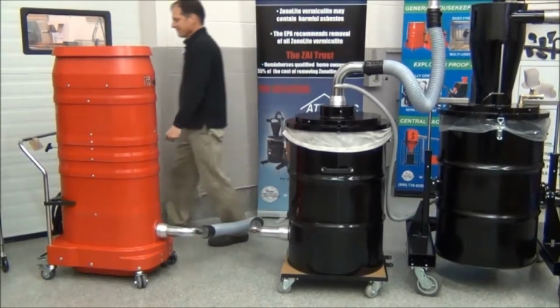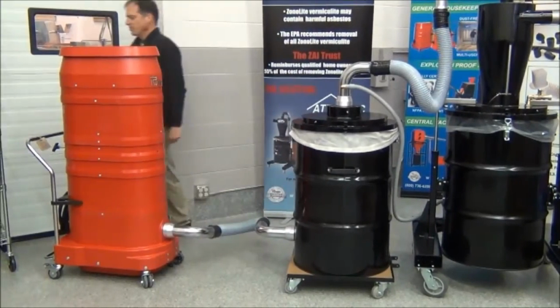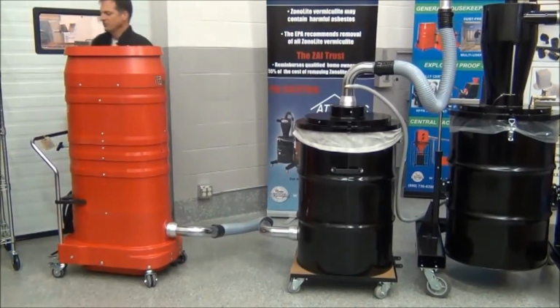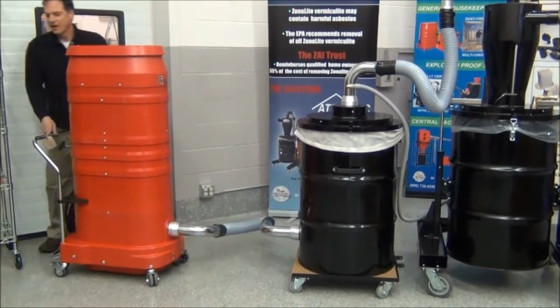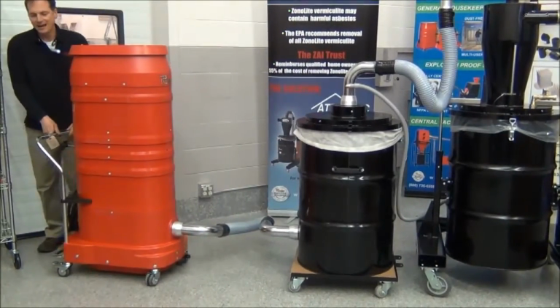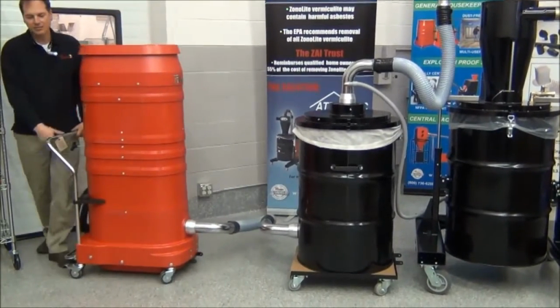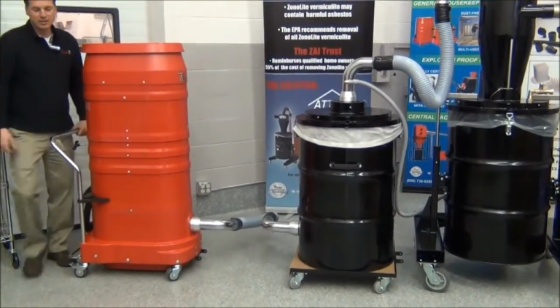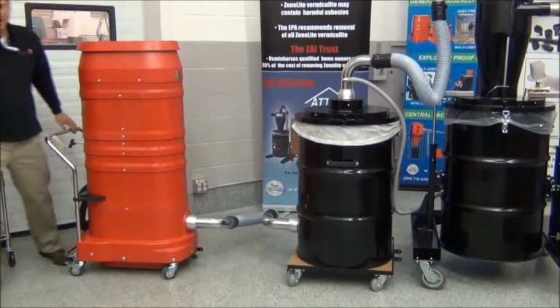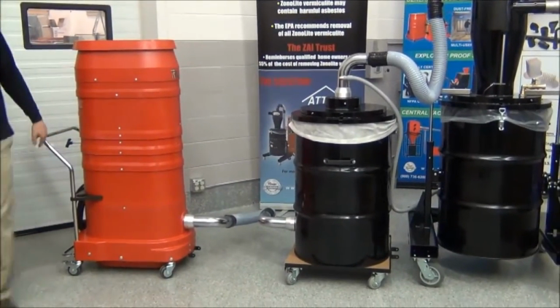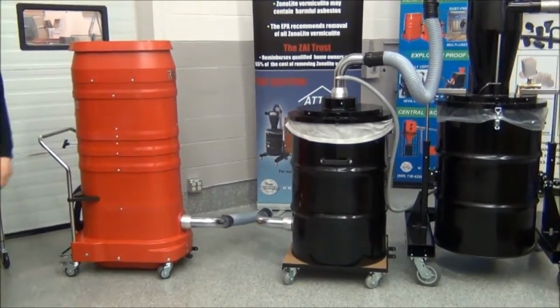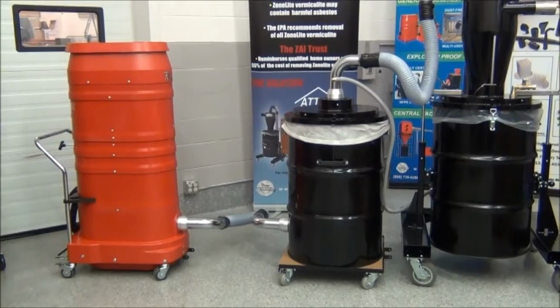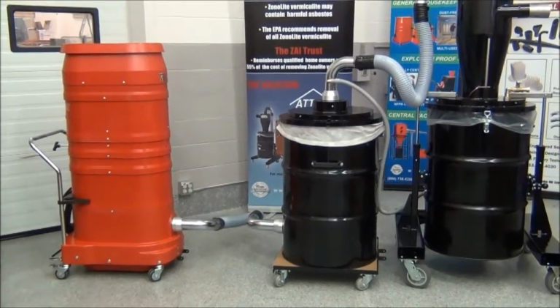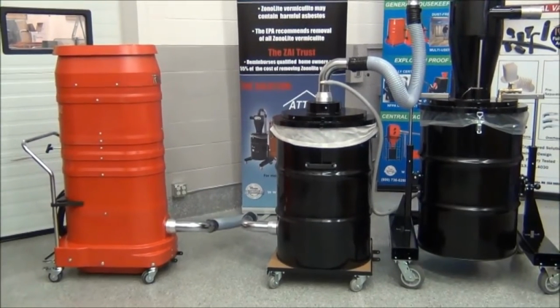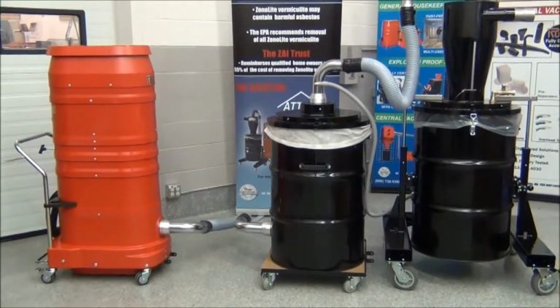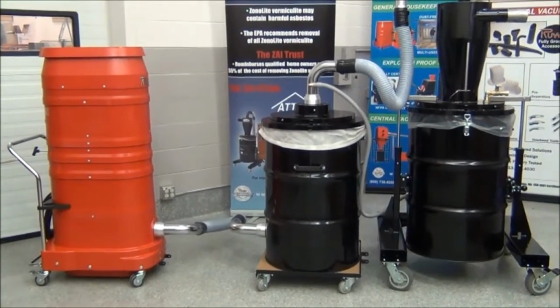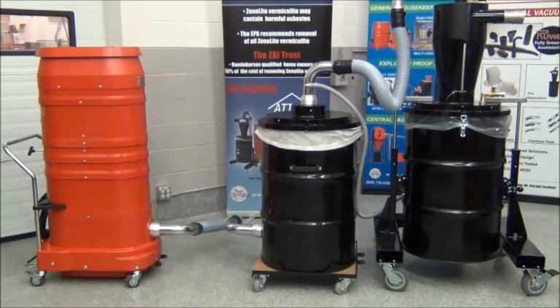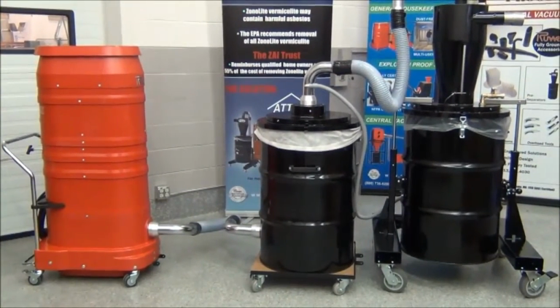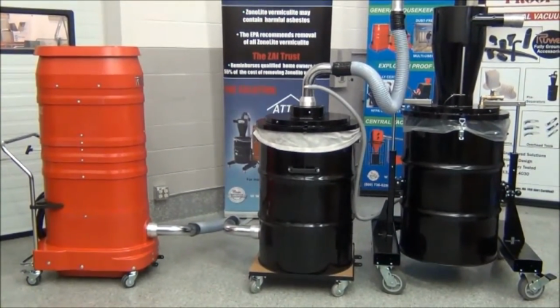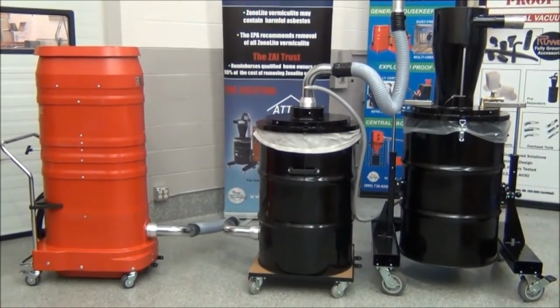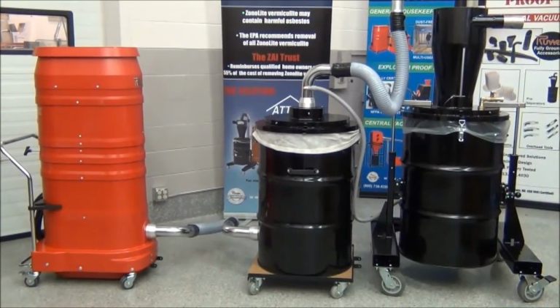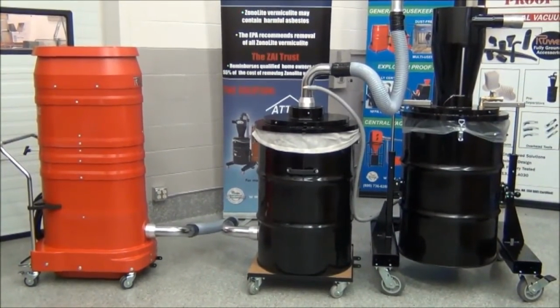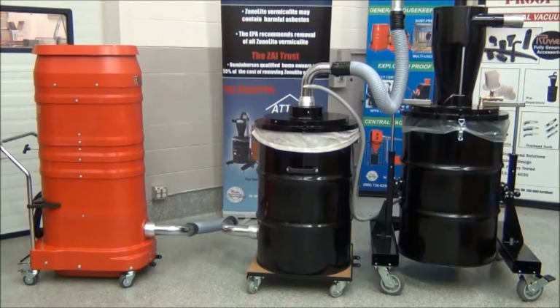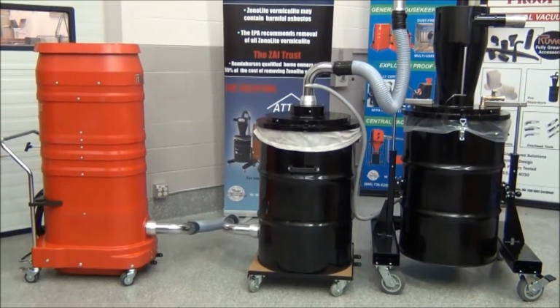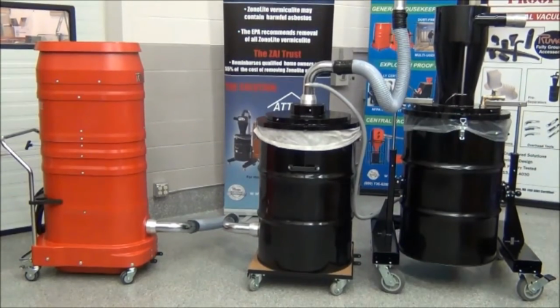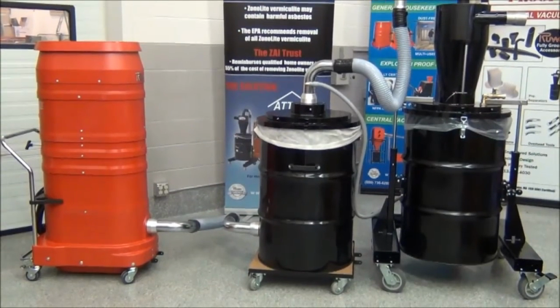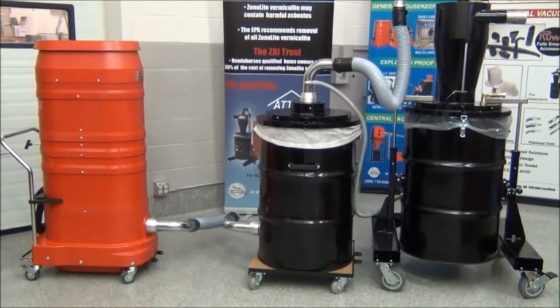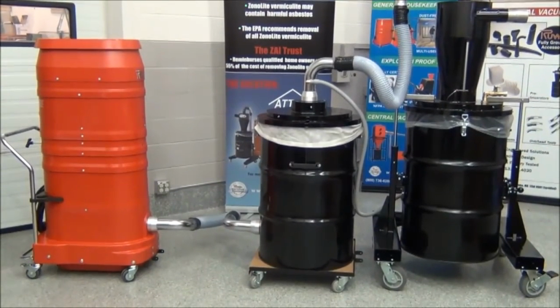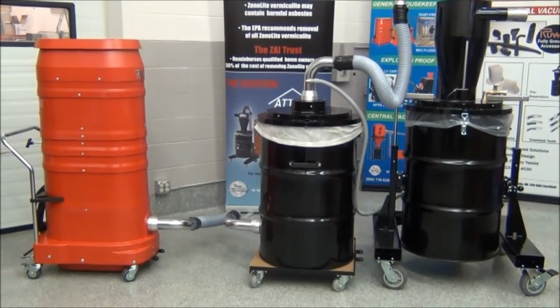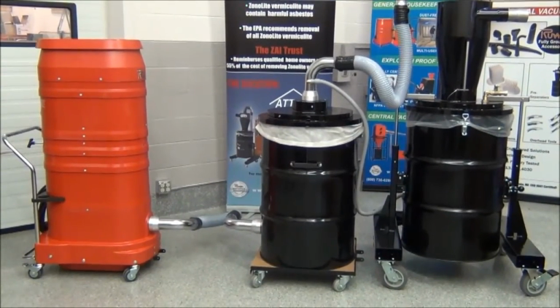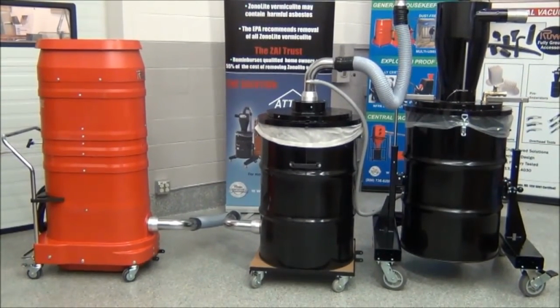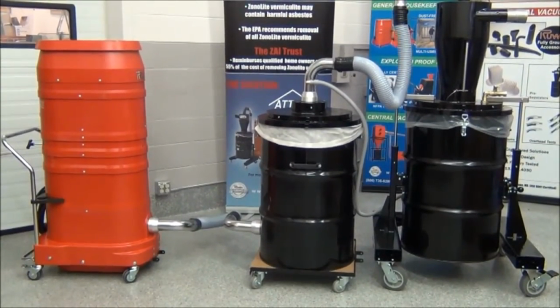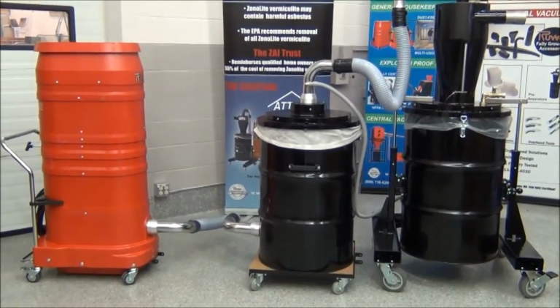This has been a review of the Ruvox Attic Vac vermiculite vacuum system: 240-volt single phase, 300 CFM, 150 inches of water column, with a separator for vermiculite that bags the material and a separator for blown-in insulation.